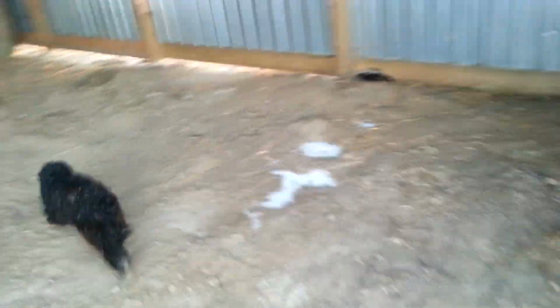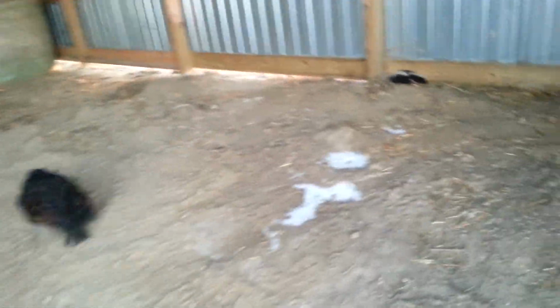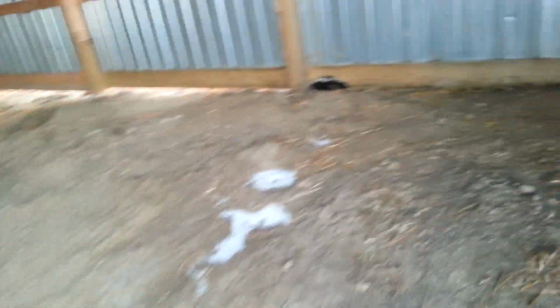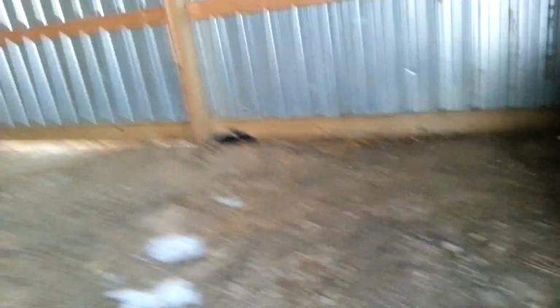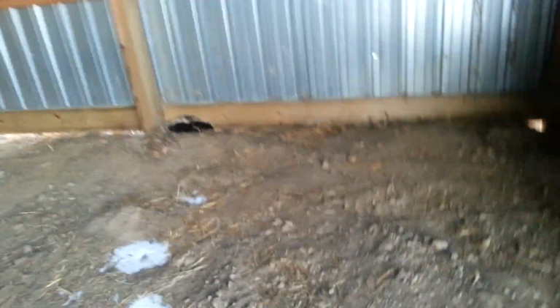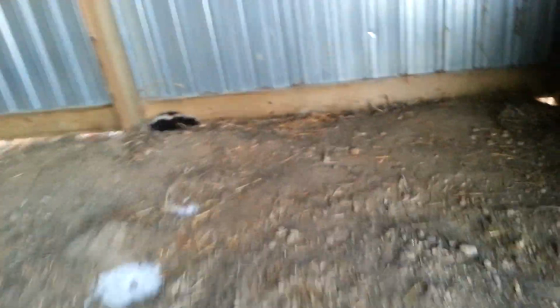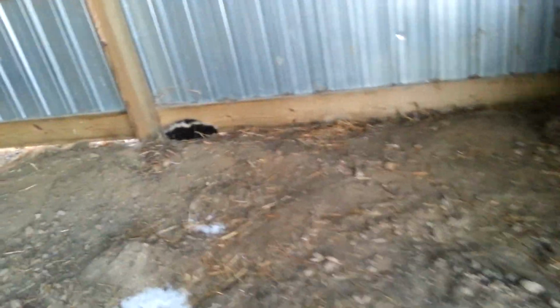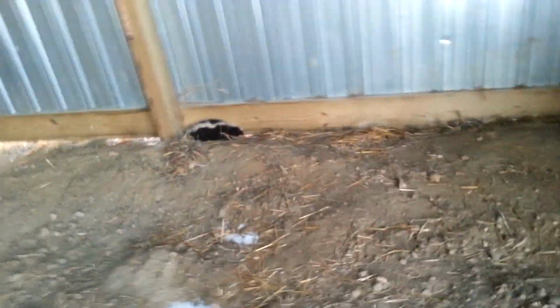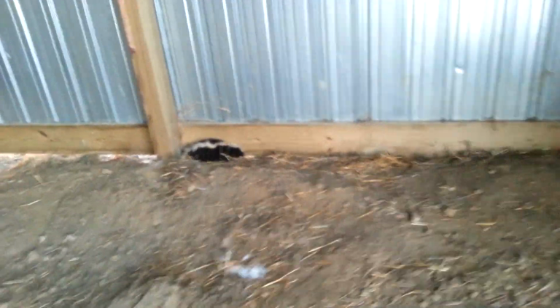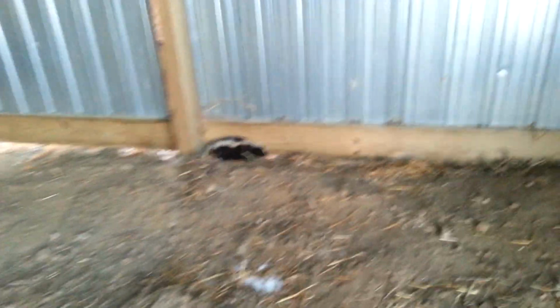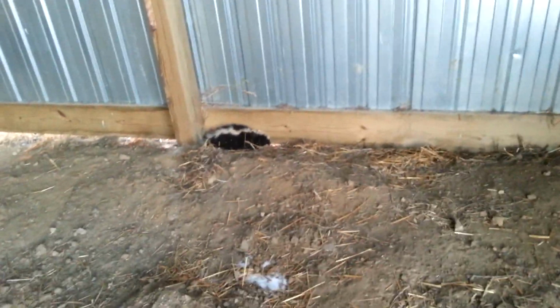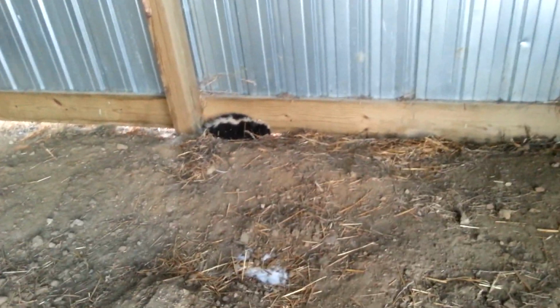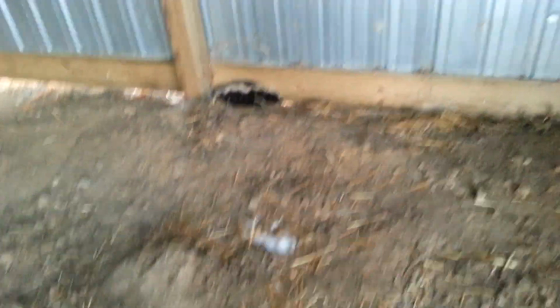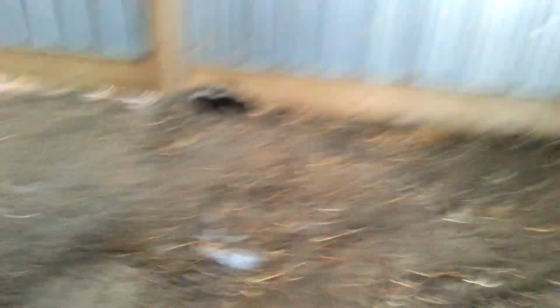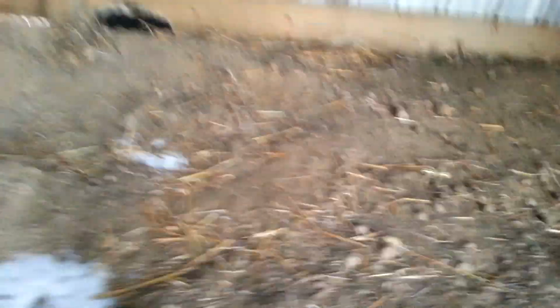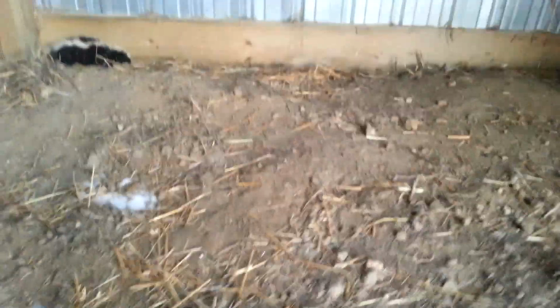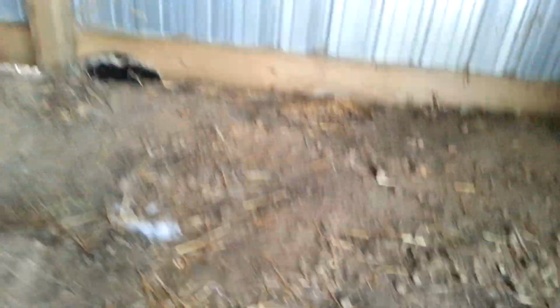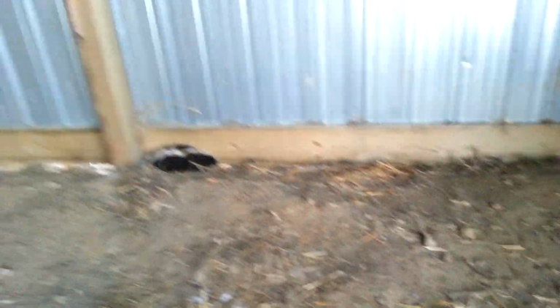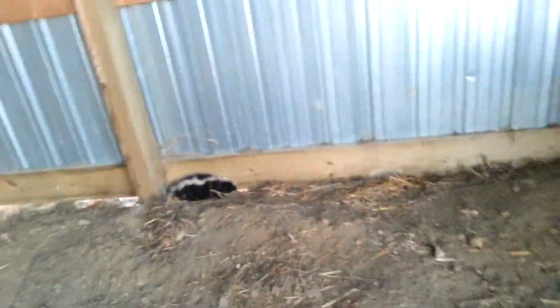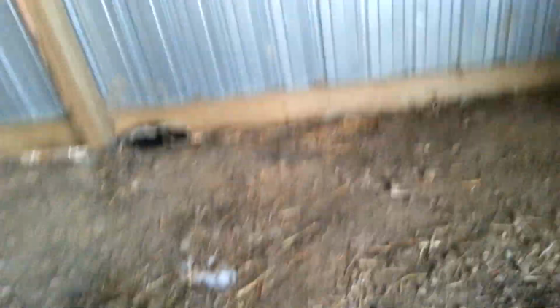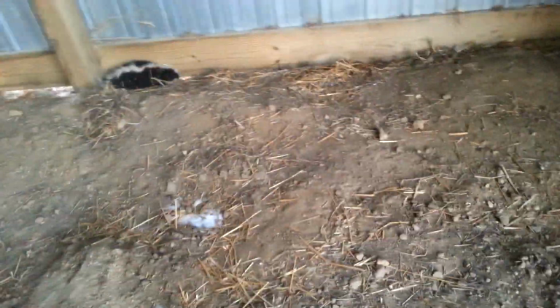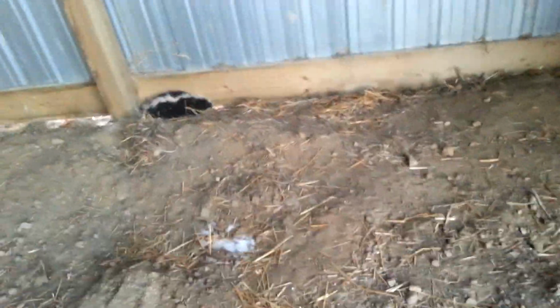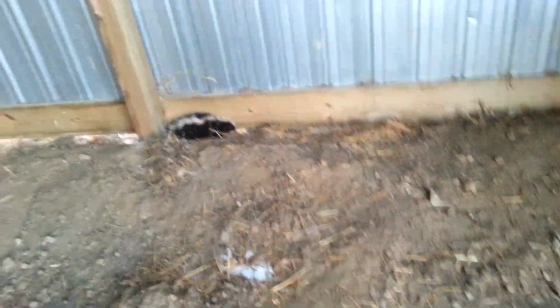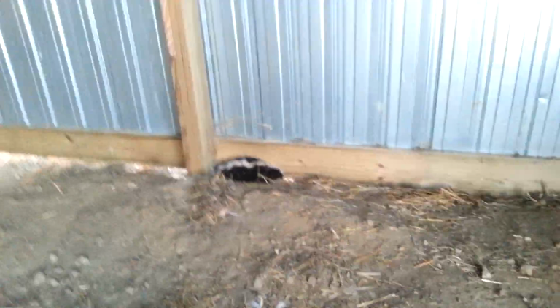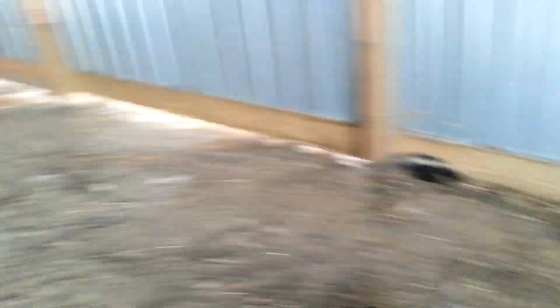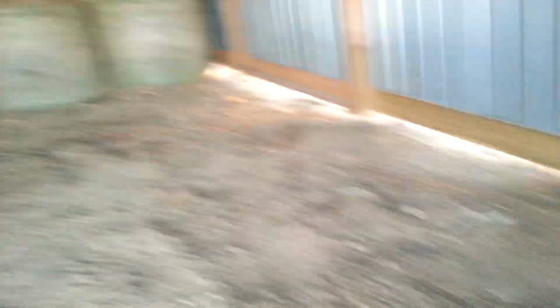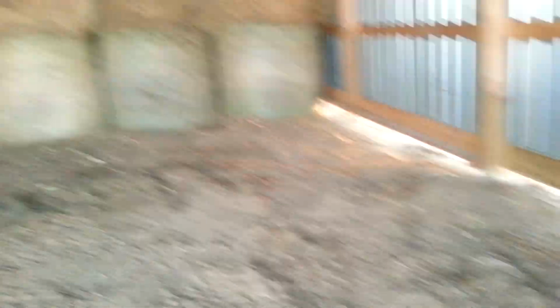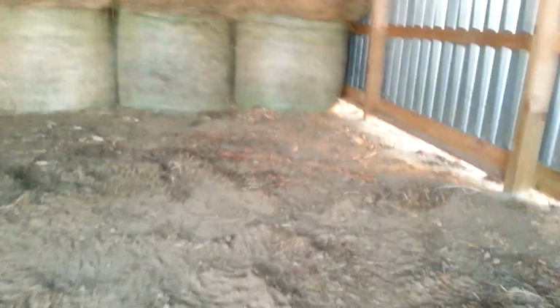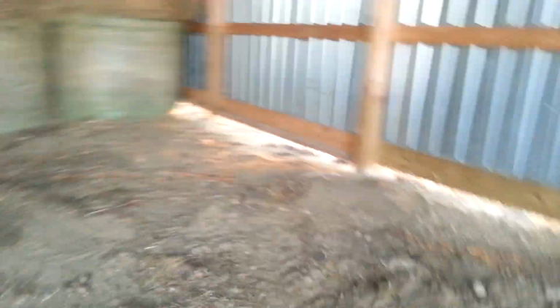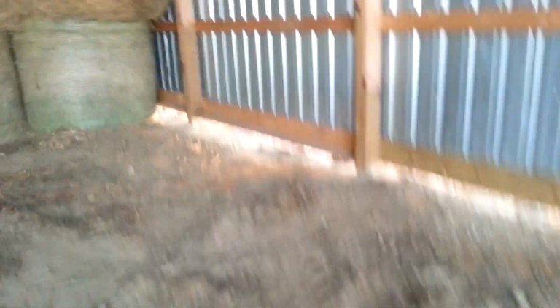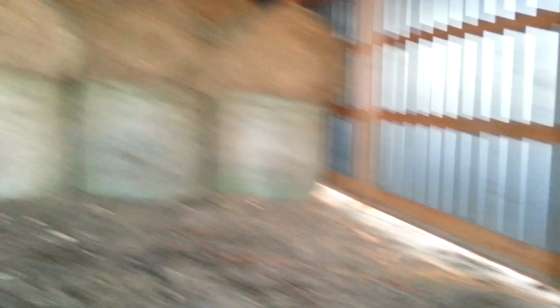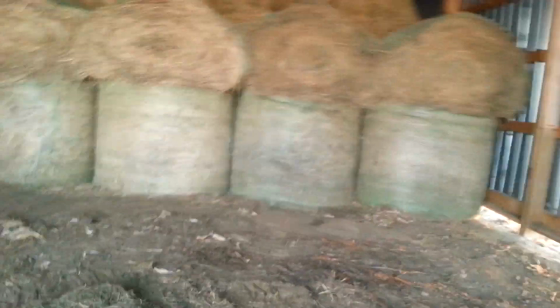Oh, look at there. I think that's dead - pretty sure it's dead. Anyway, that's a dead skunk.